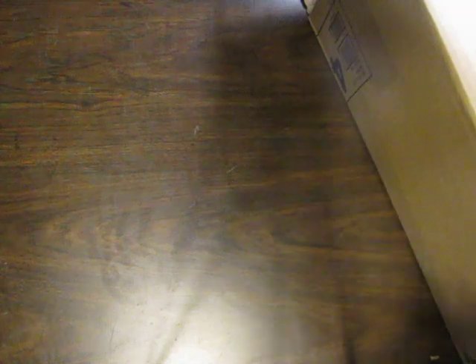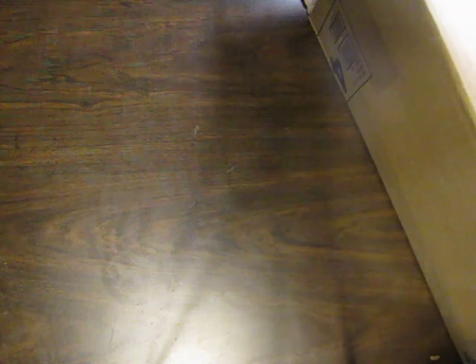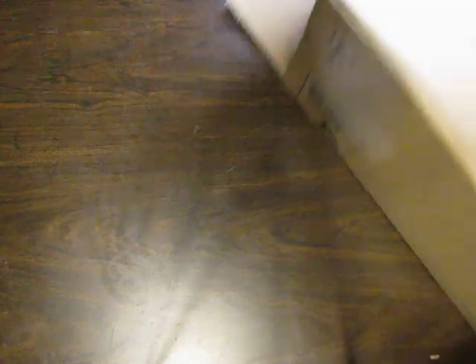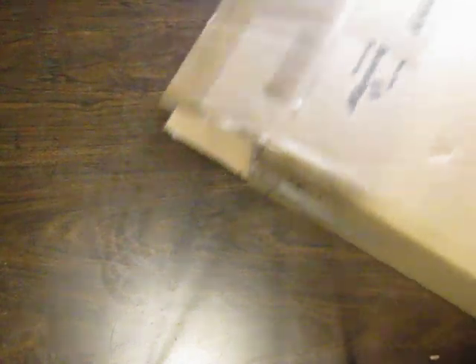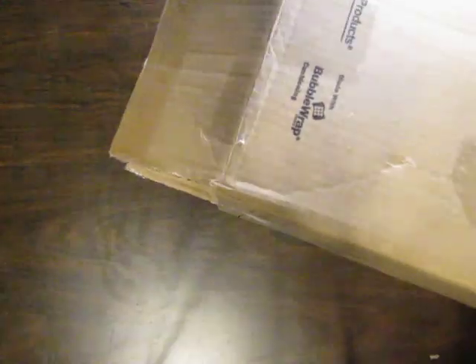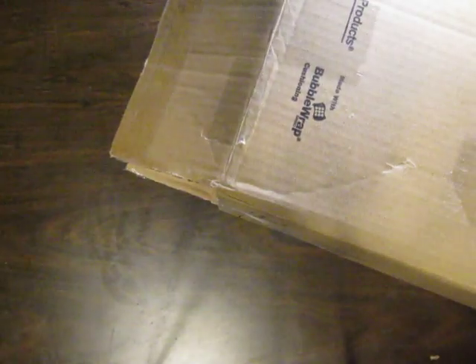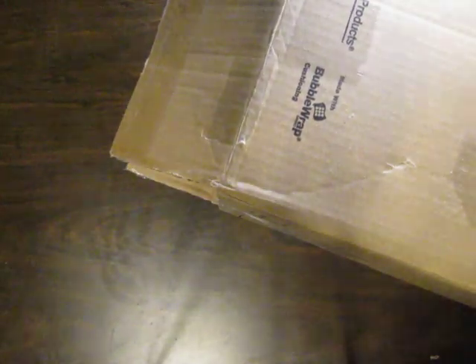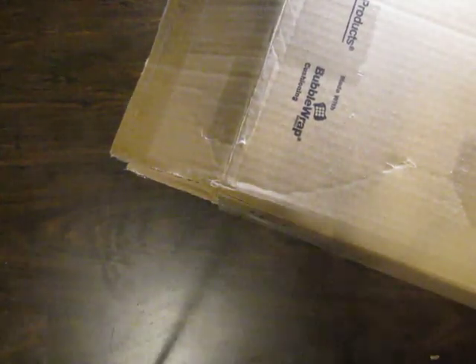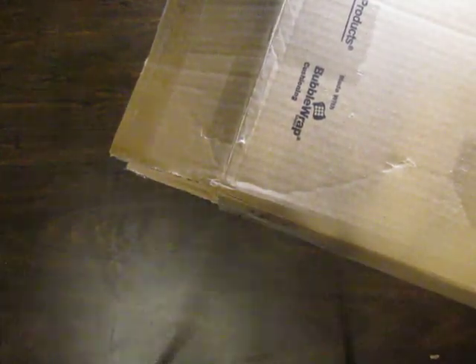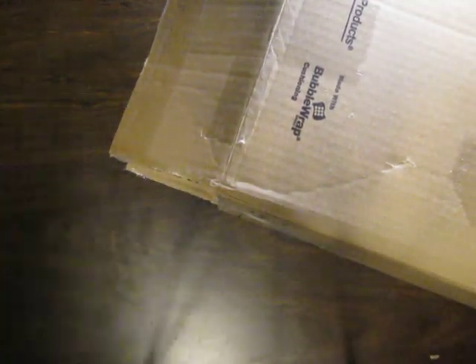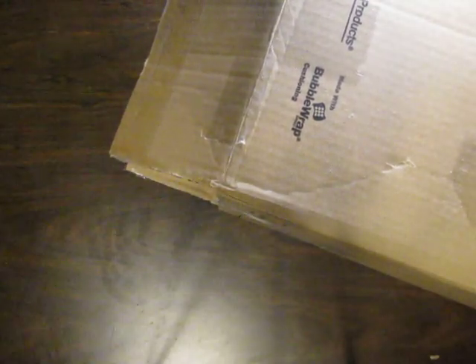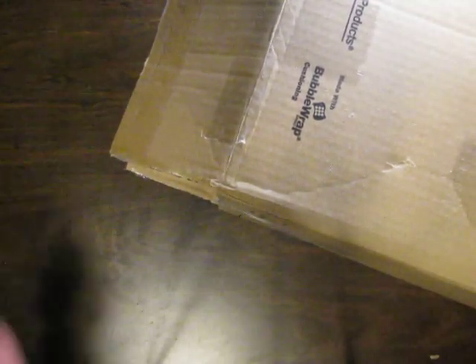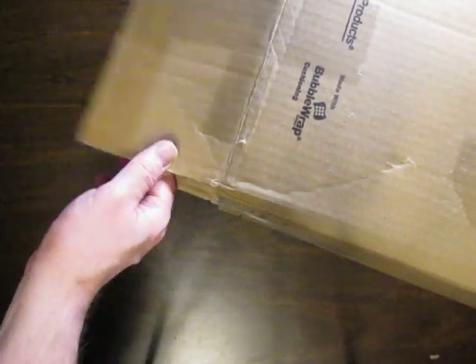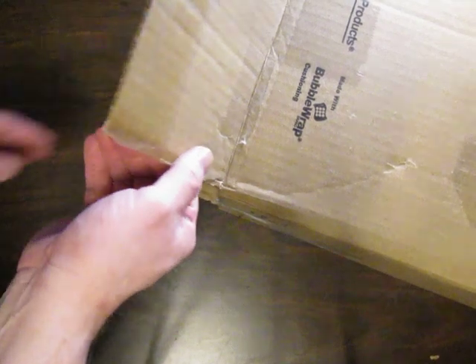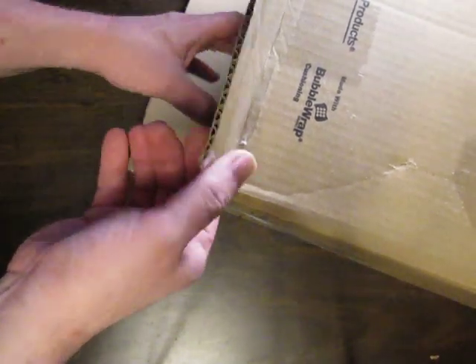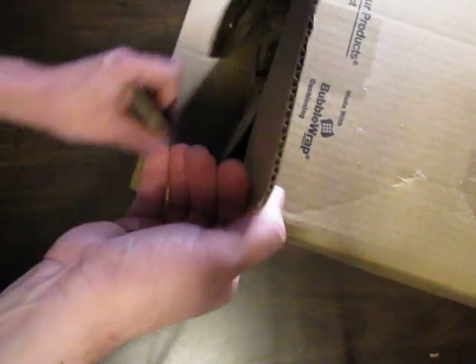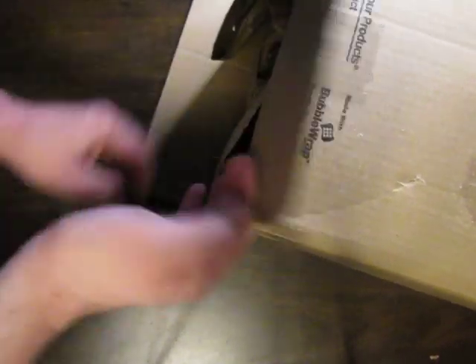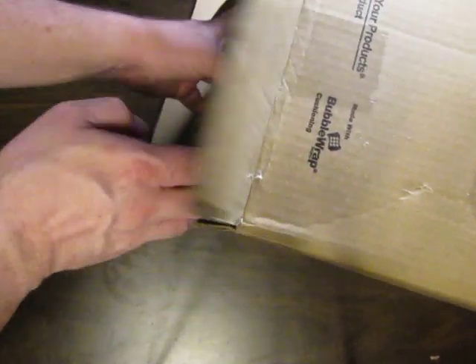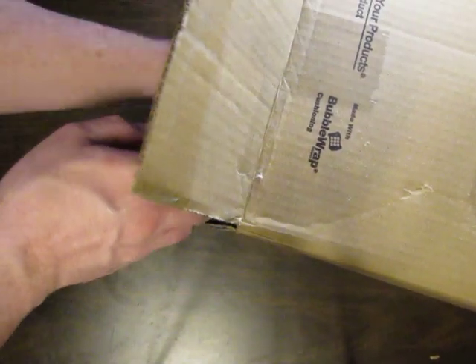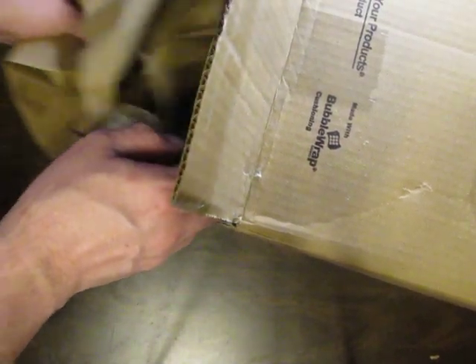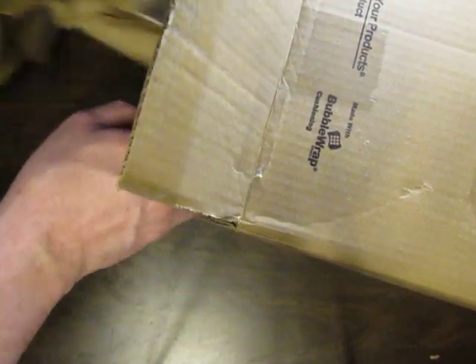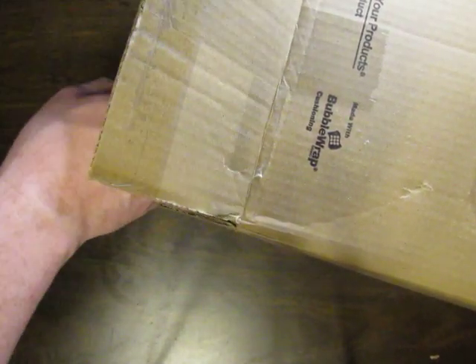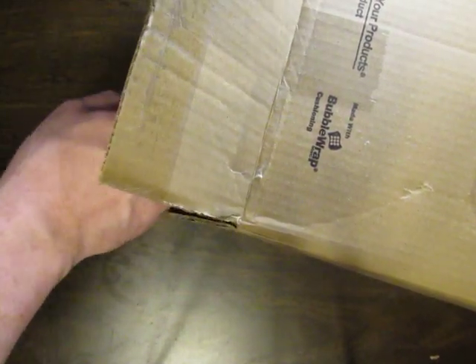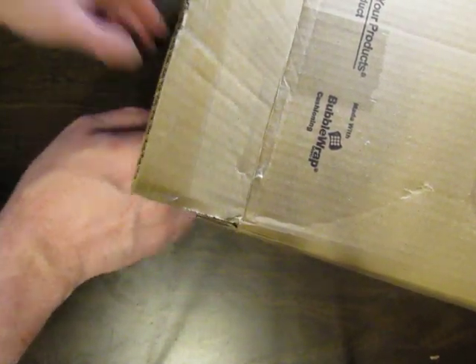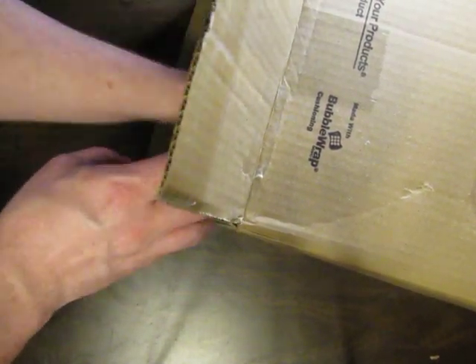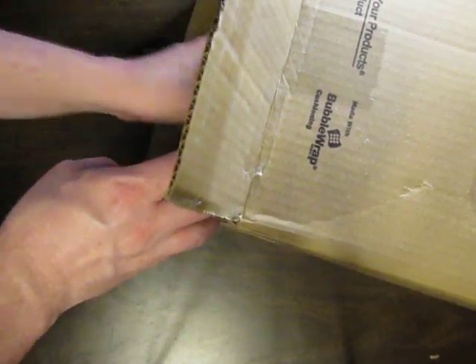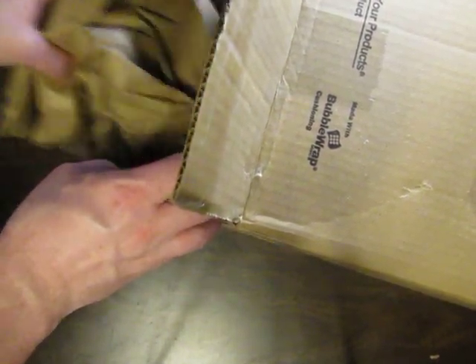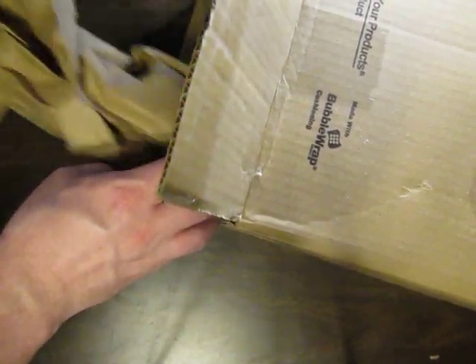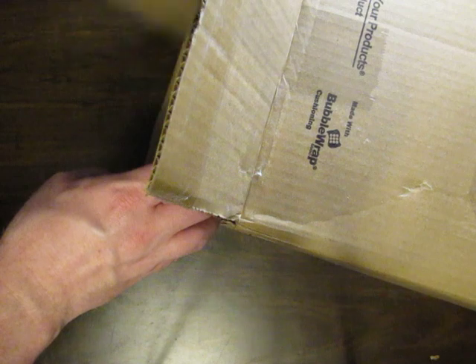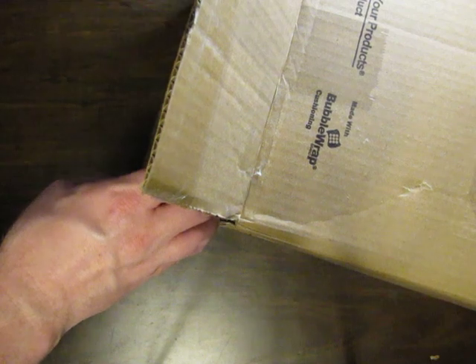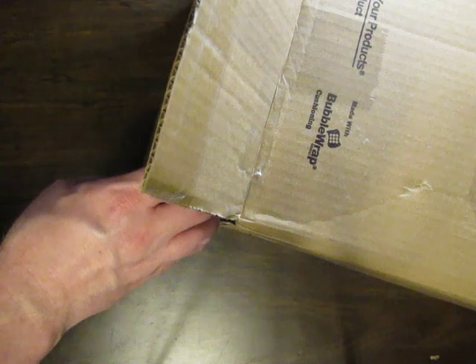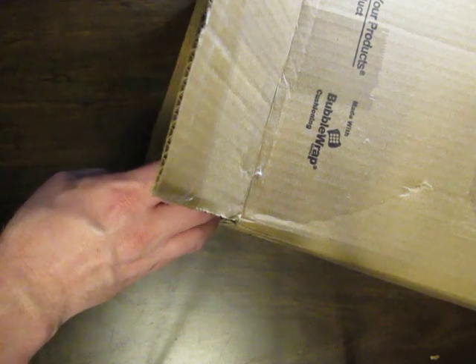Here's another box that we got from Goodwill — something we bid on. It's got not just Lego stuff, but various different things in here.